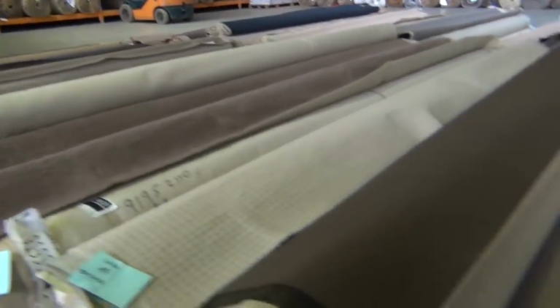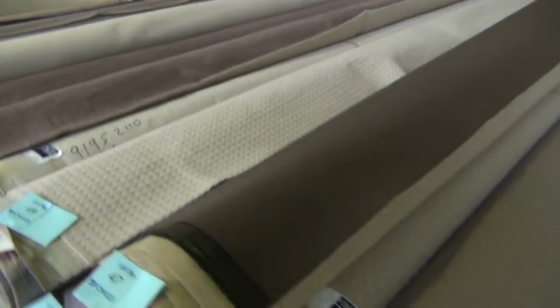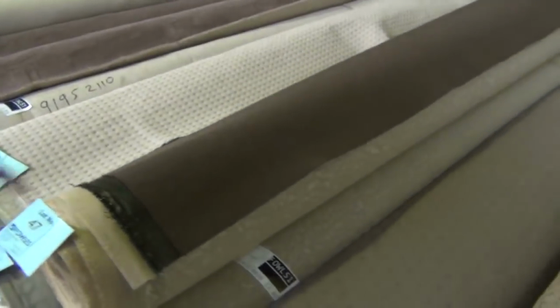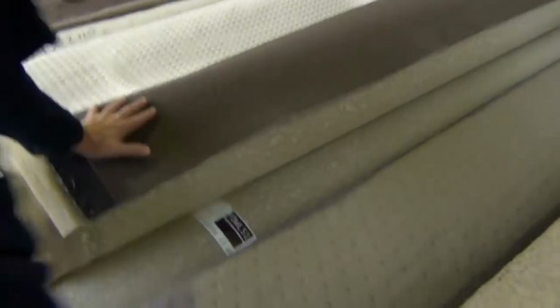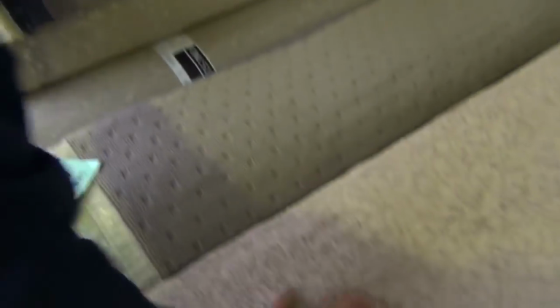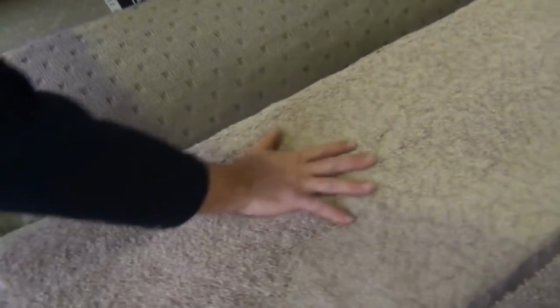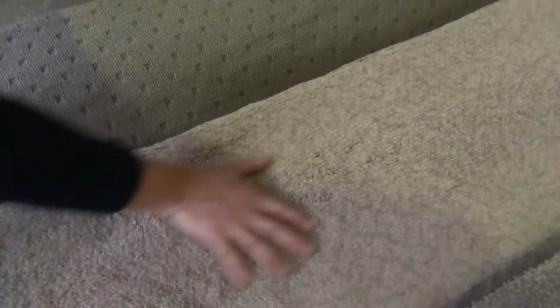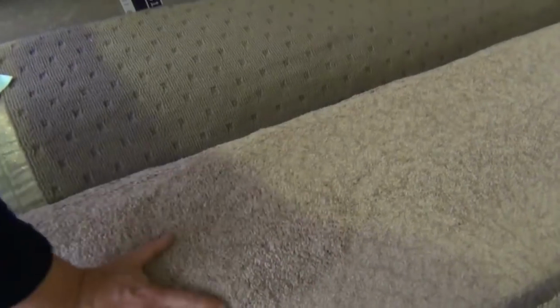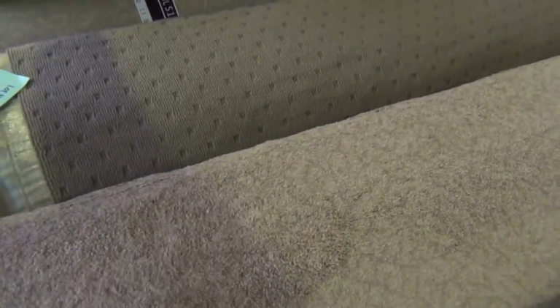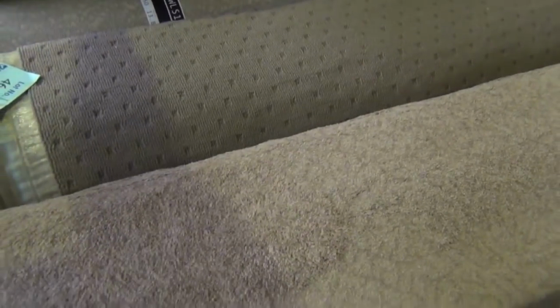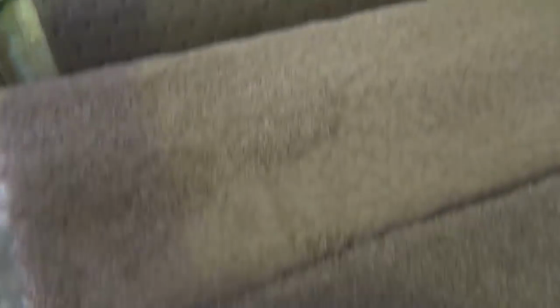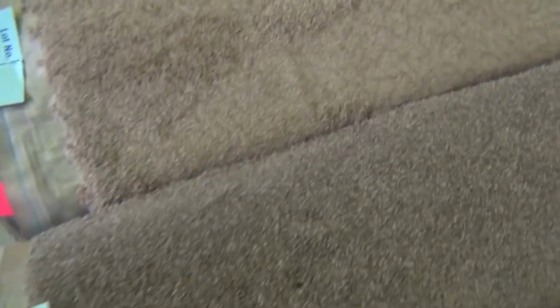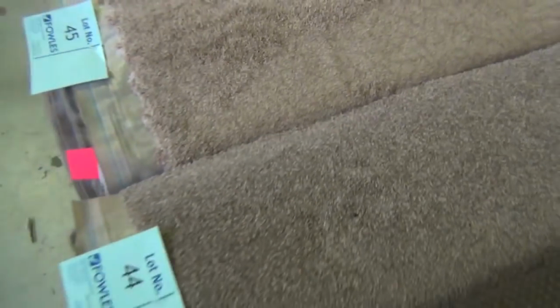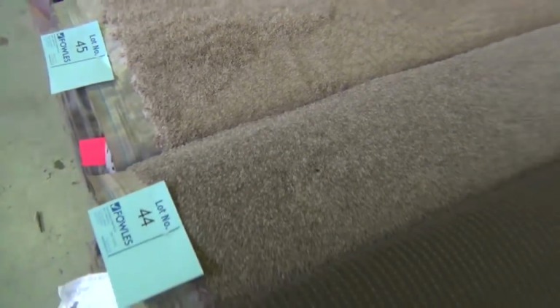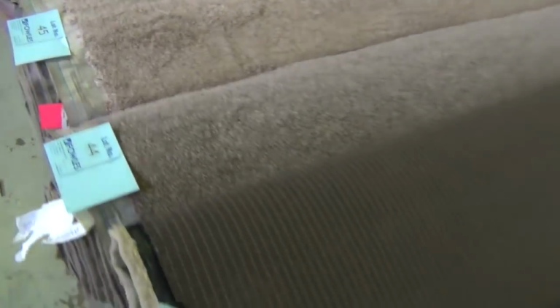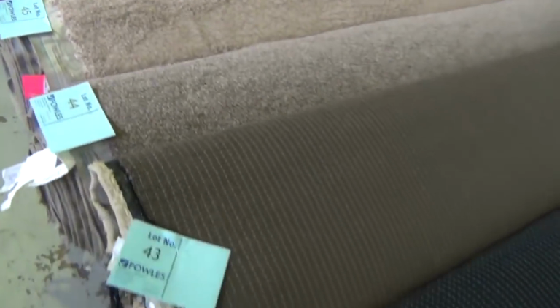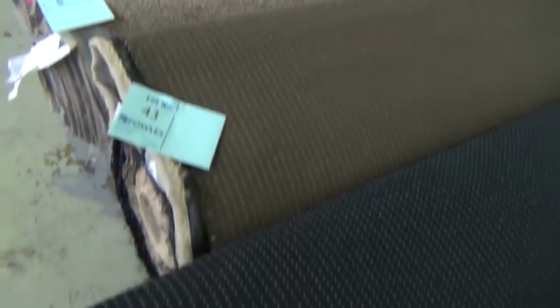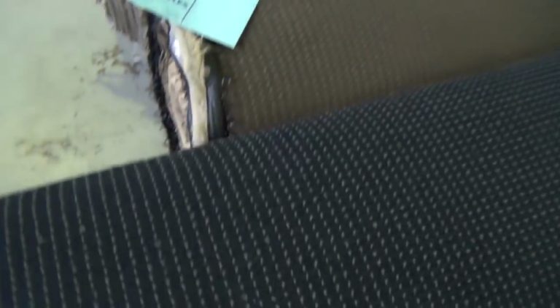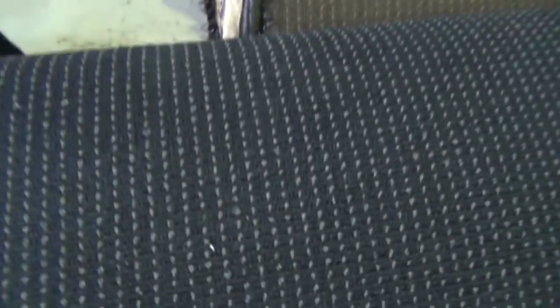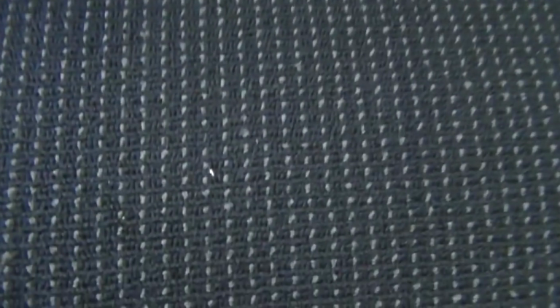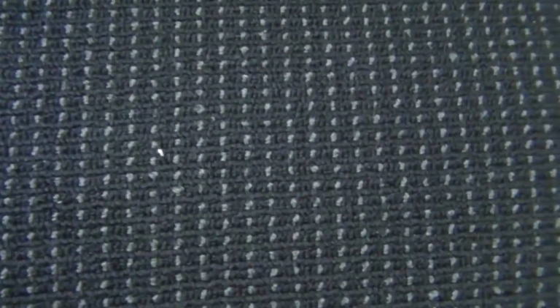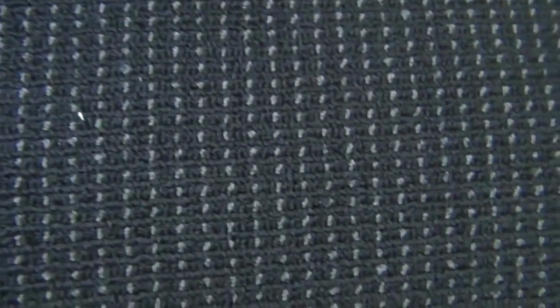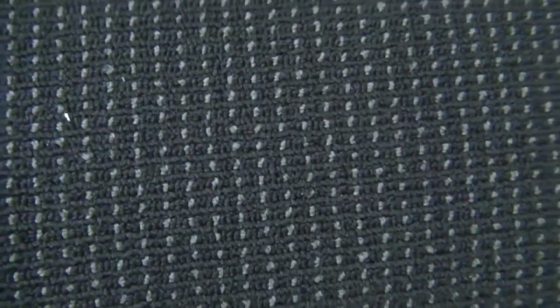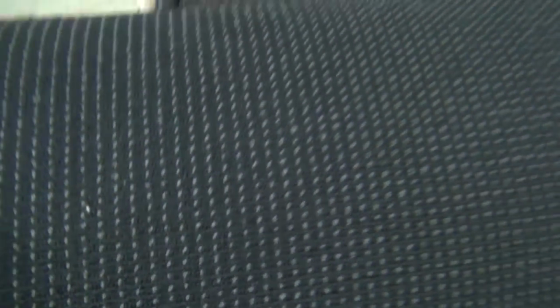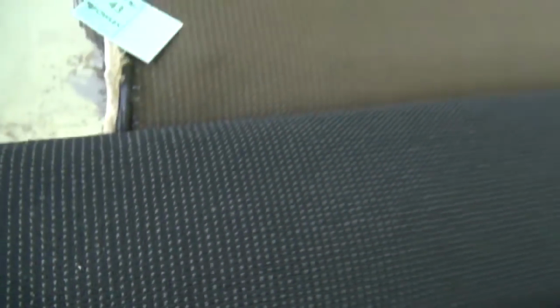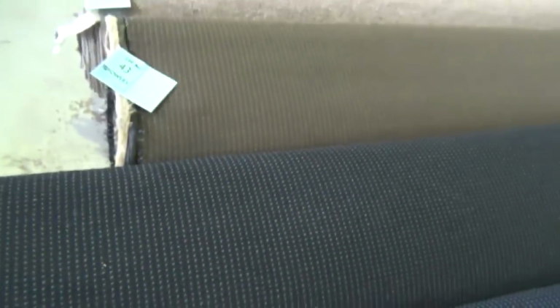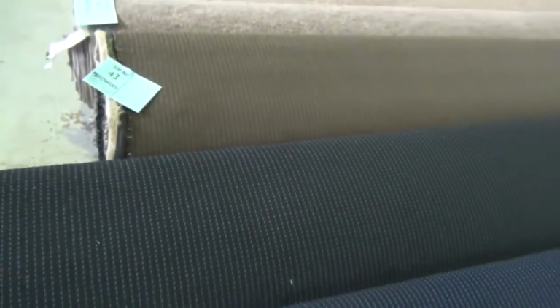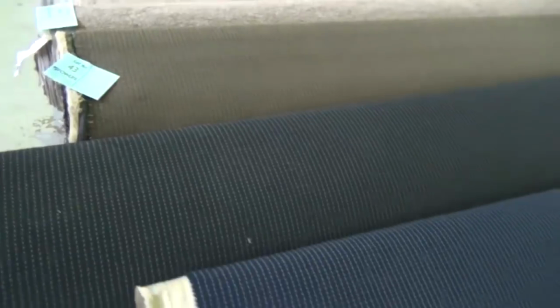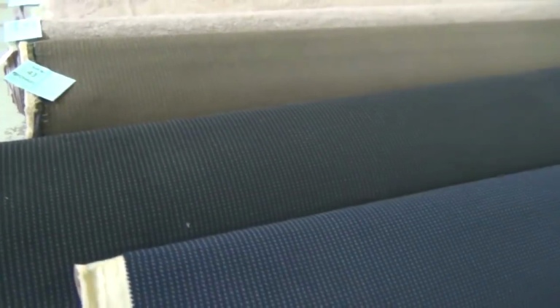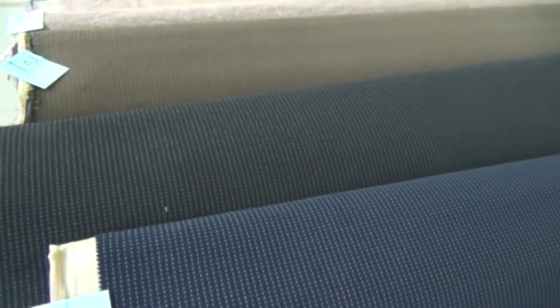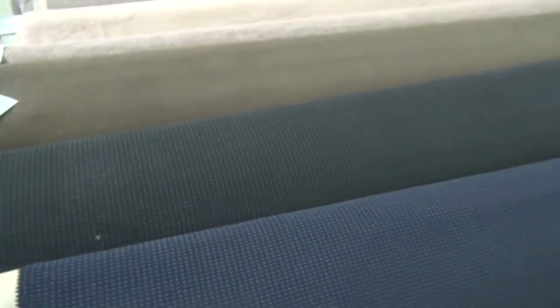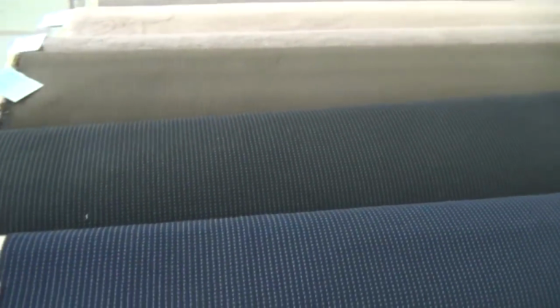Through here we've got some nice twist piles — this gear is beautiful soft carpet. Nice twist piles, good serviceable colours, and commercial grade carpet also. Good roll sizes there, with various sizes from a small office right through to a whole office block in the commercial.